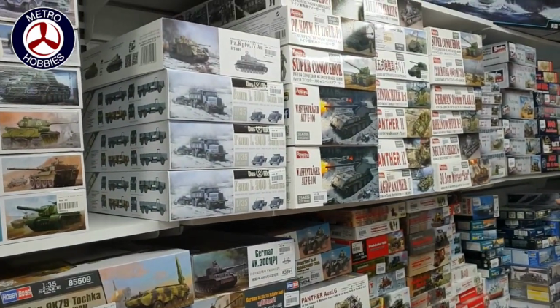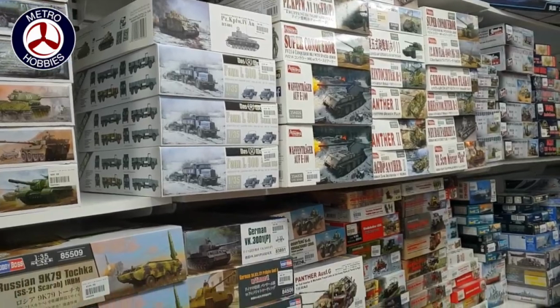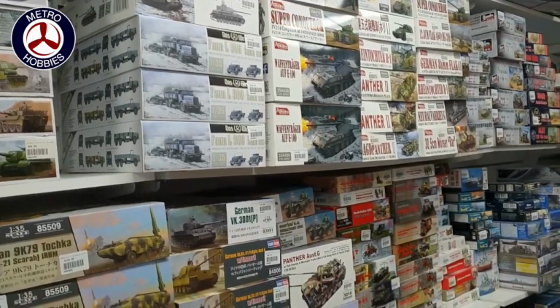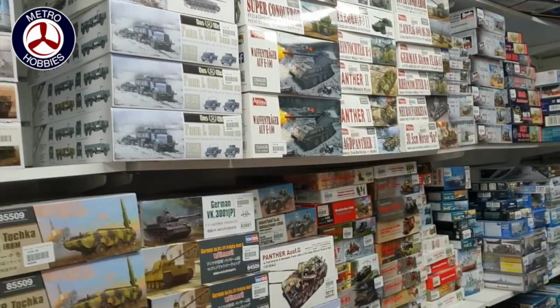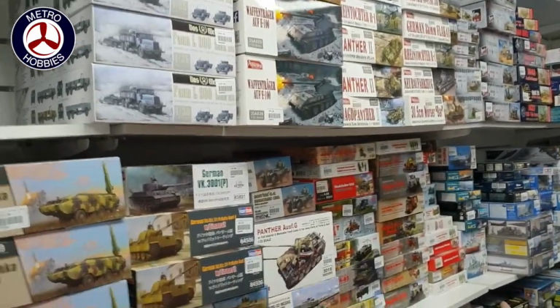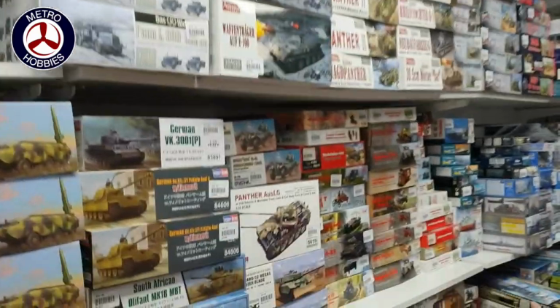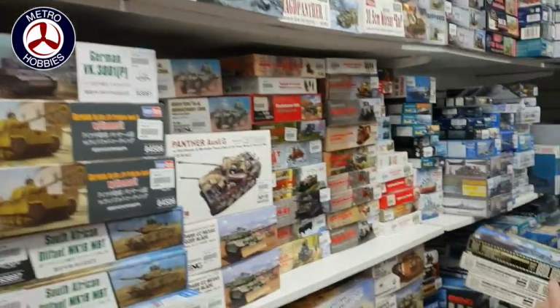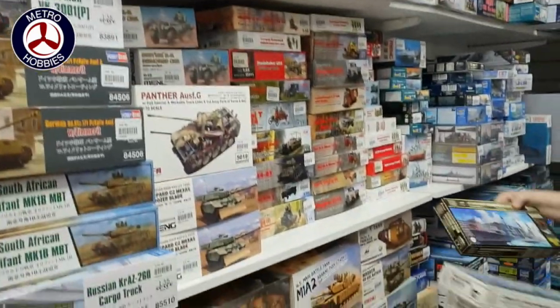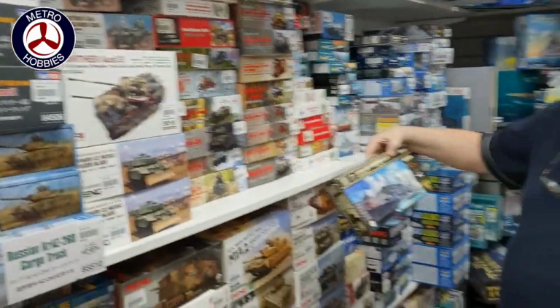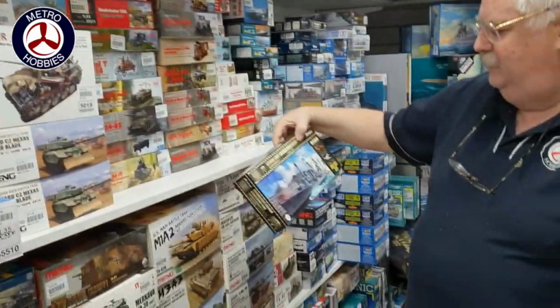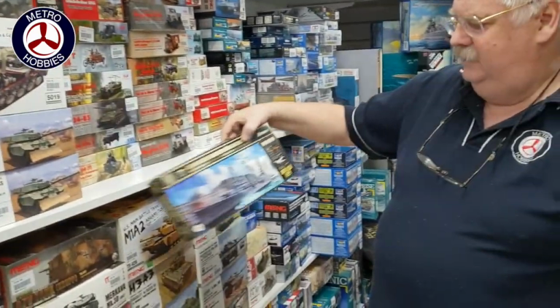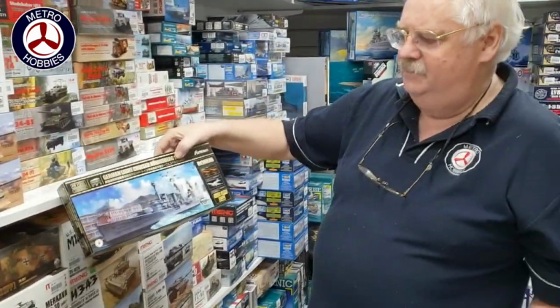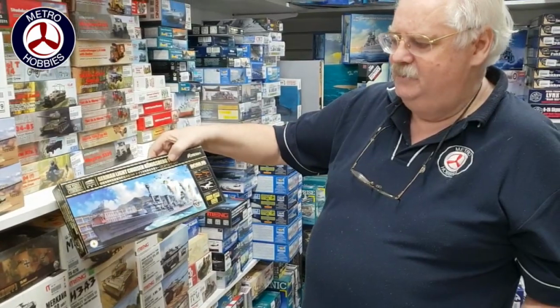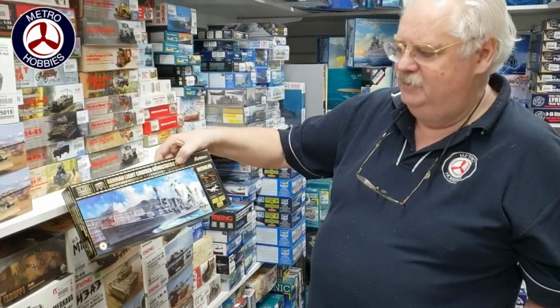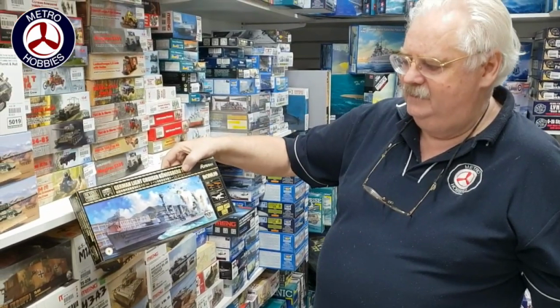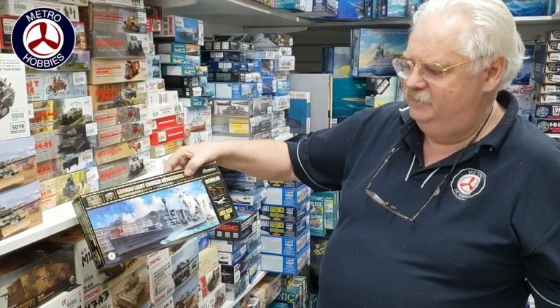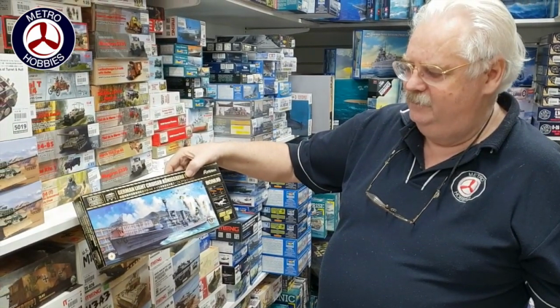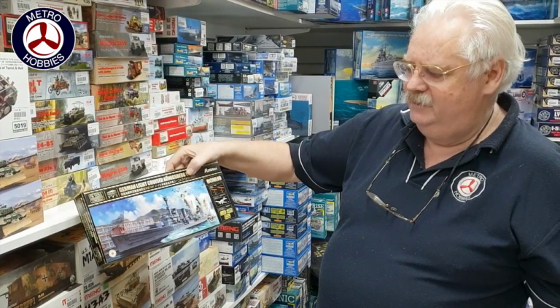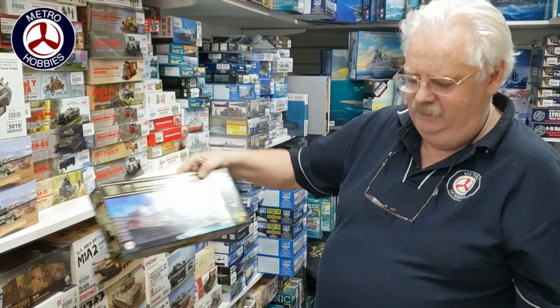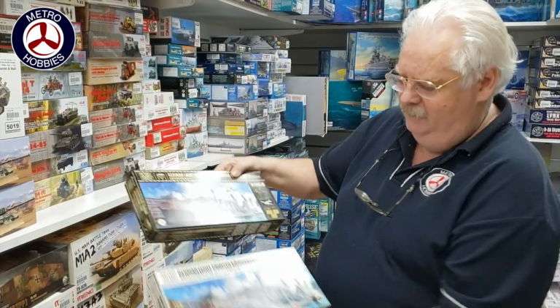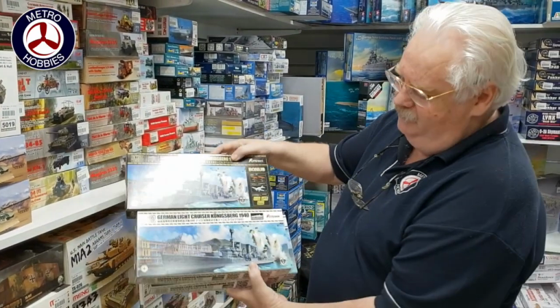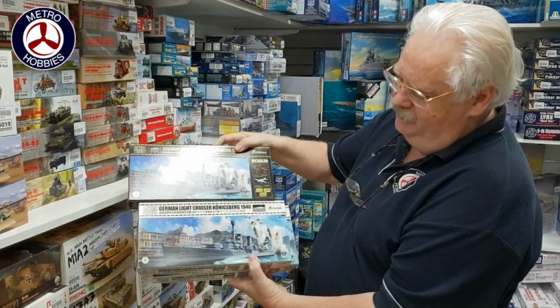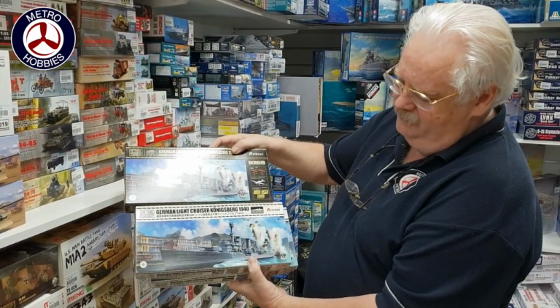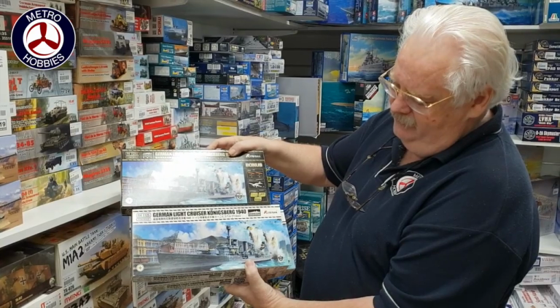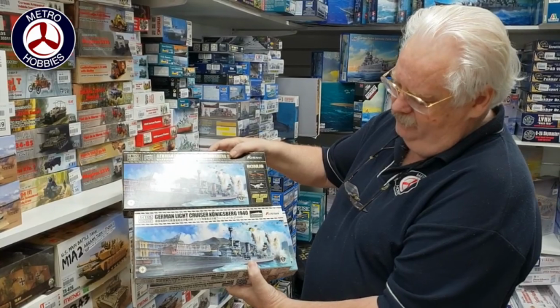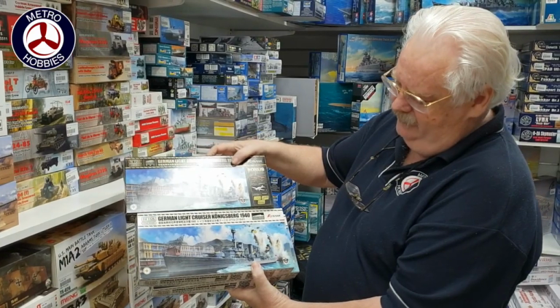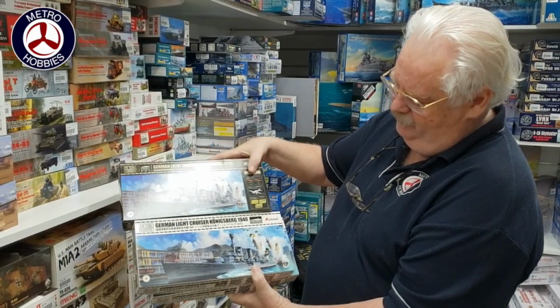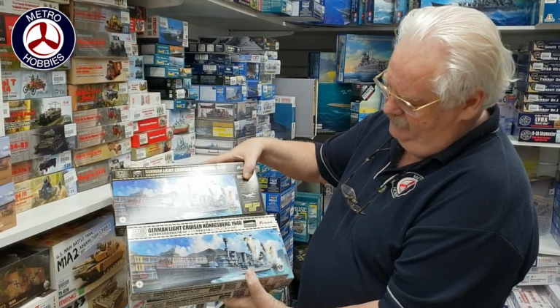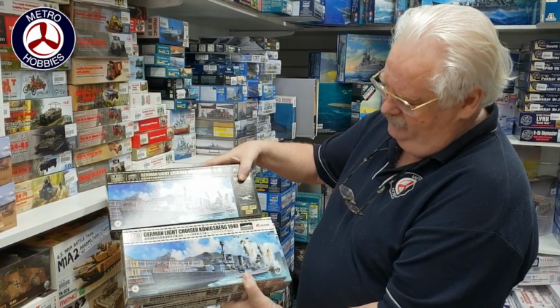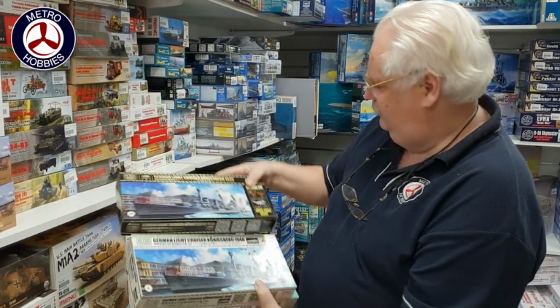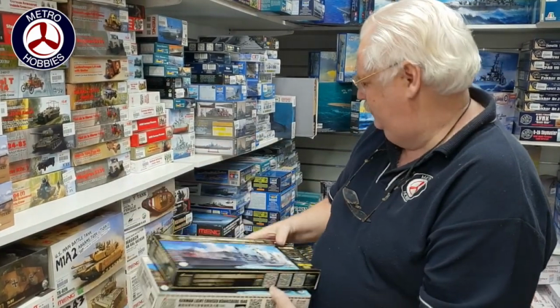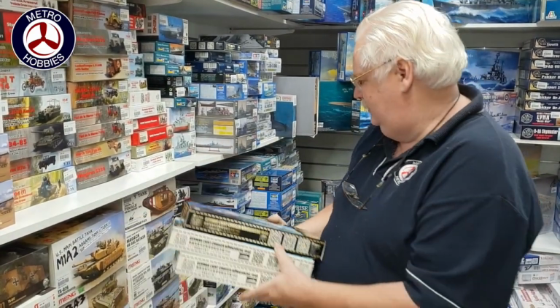For the ship modelers, new from Flyhawk — this is the bonus version. That's the German light cruiser Konigsberg. You've got two versions: there's a standard version and one with extra details, so it's got a little bit of extra bits and pieces.